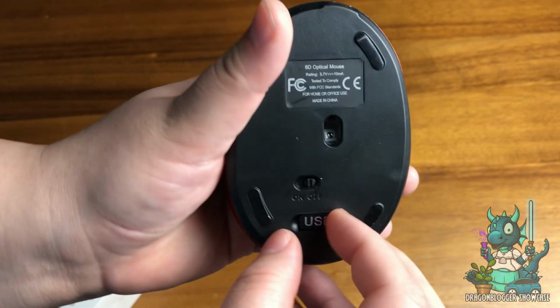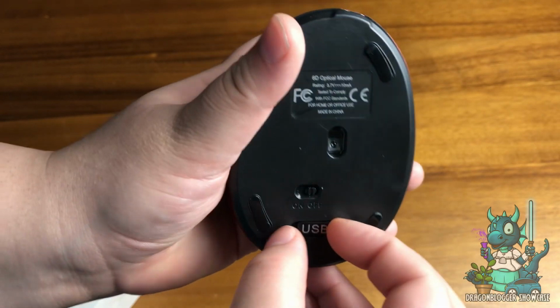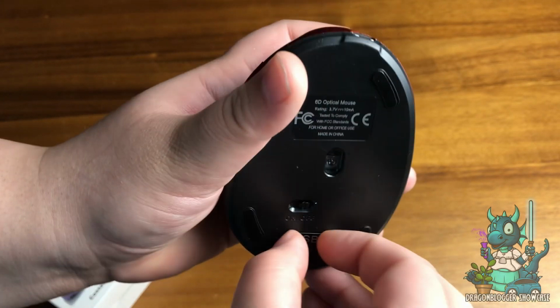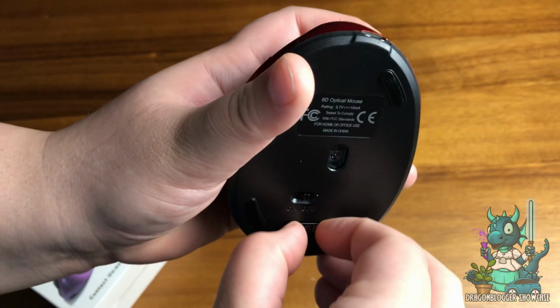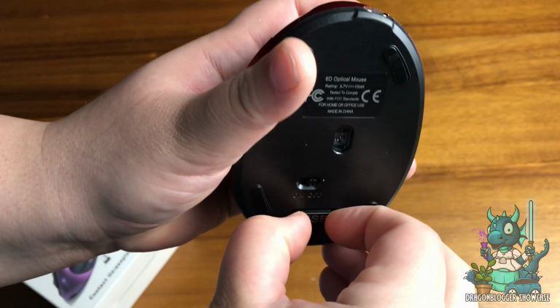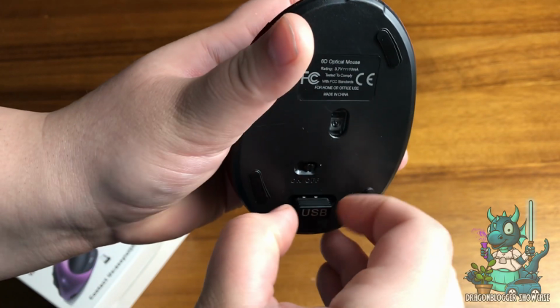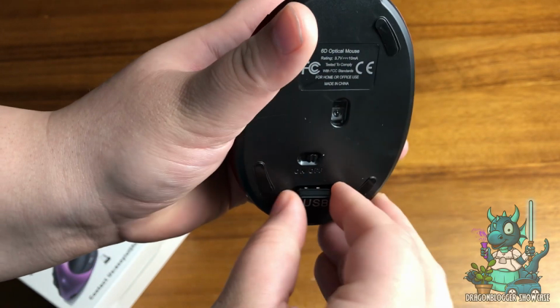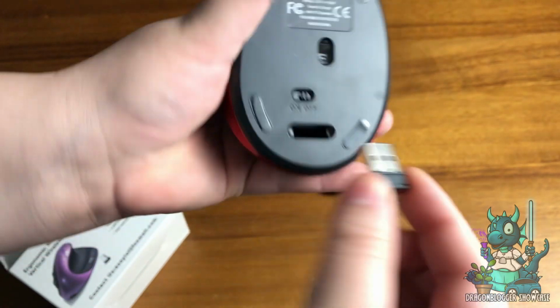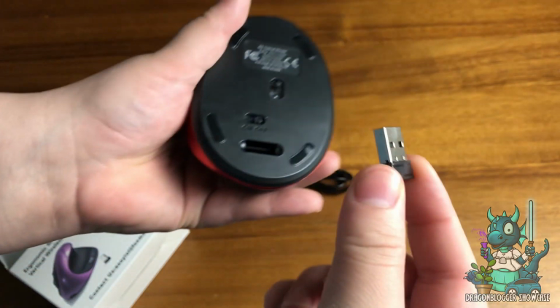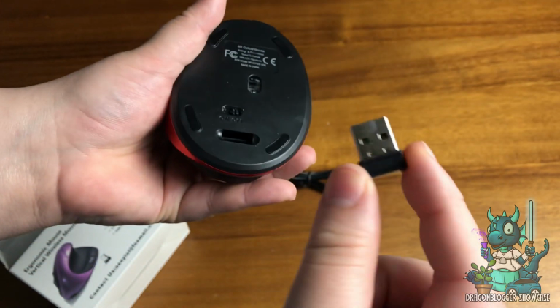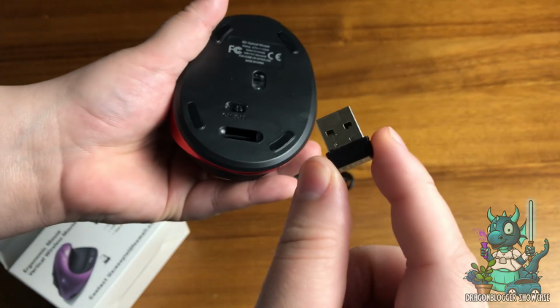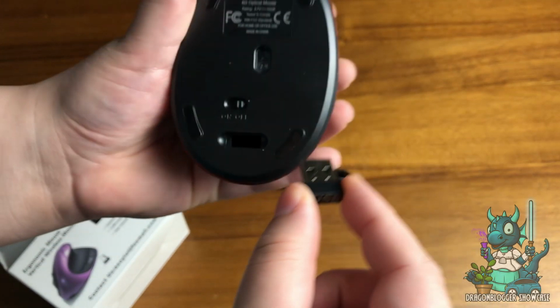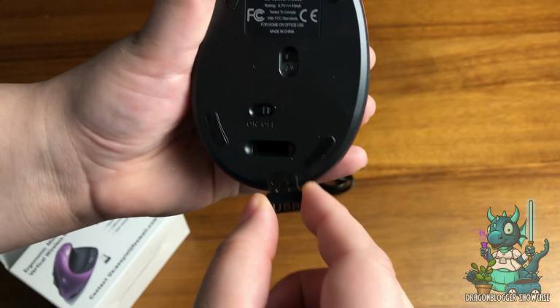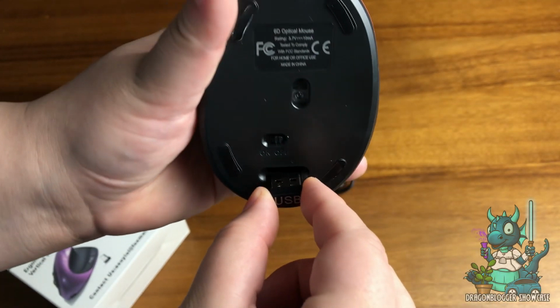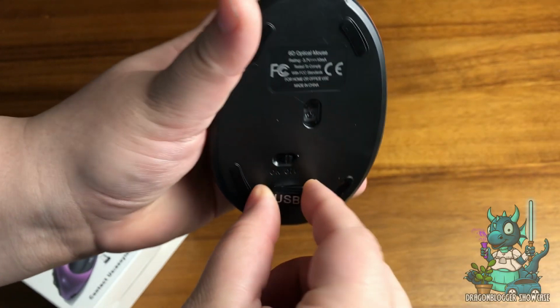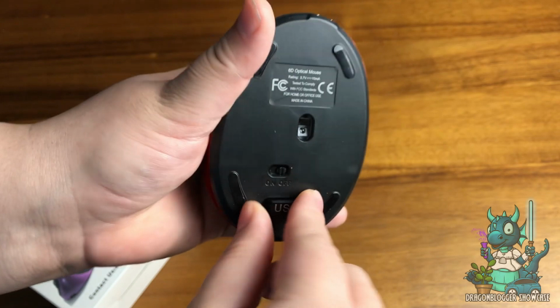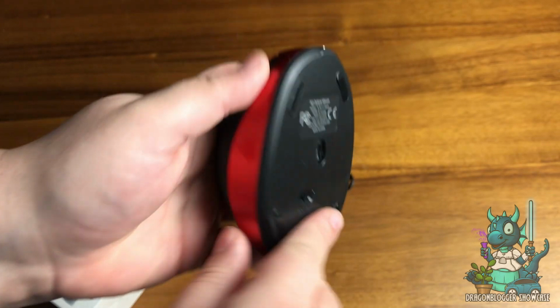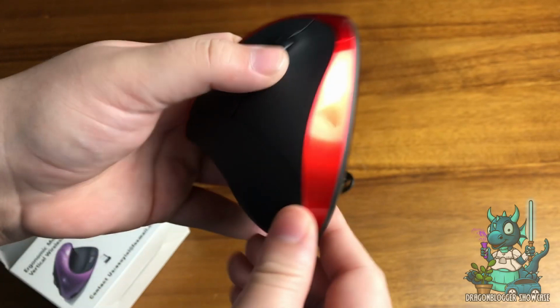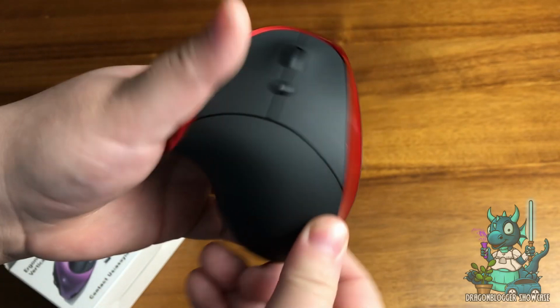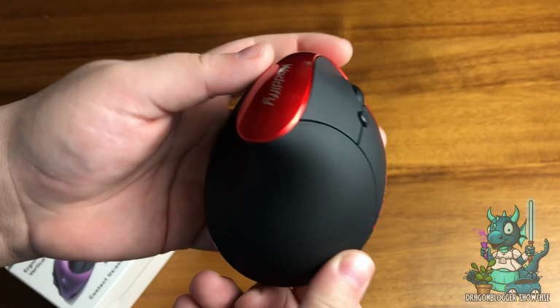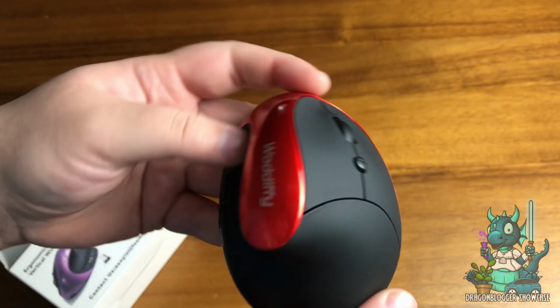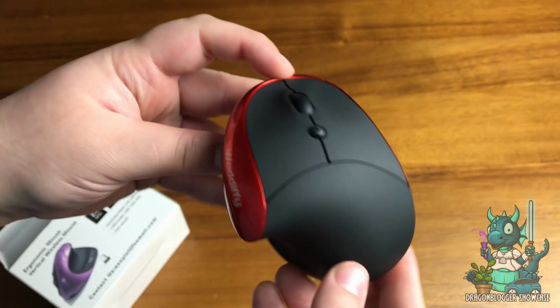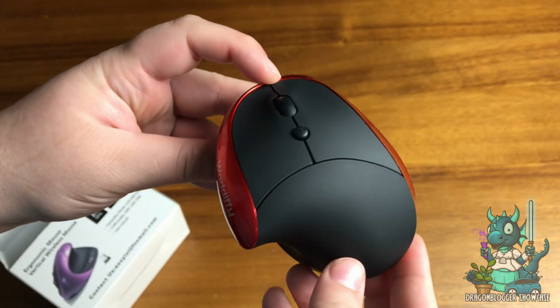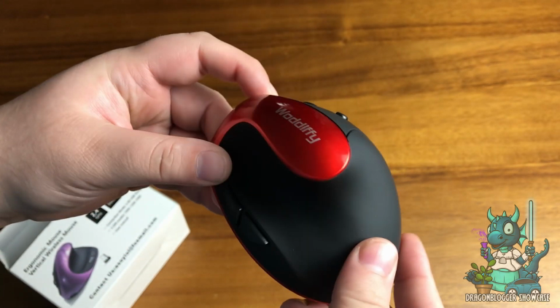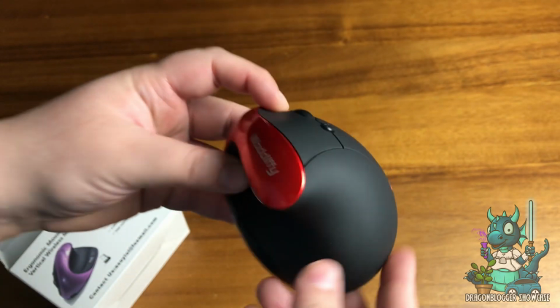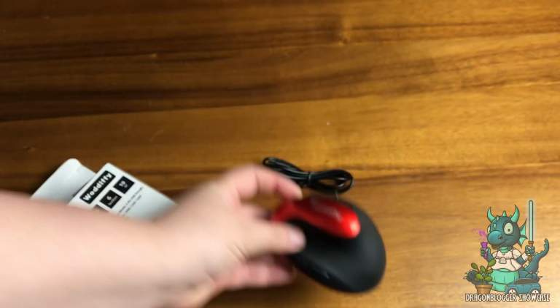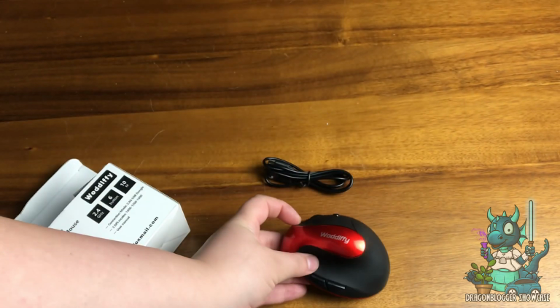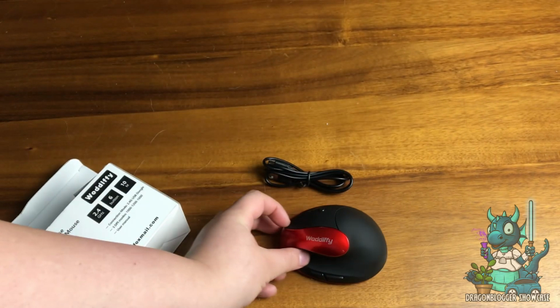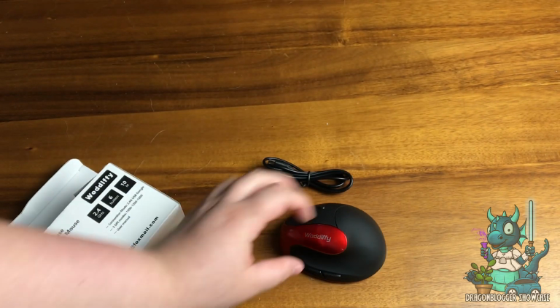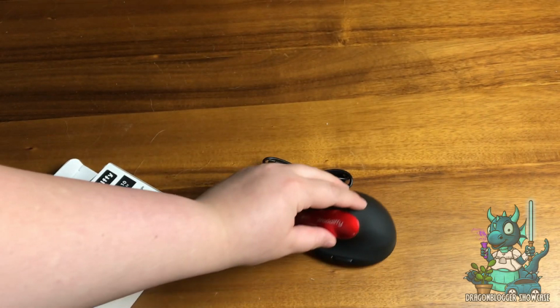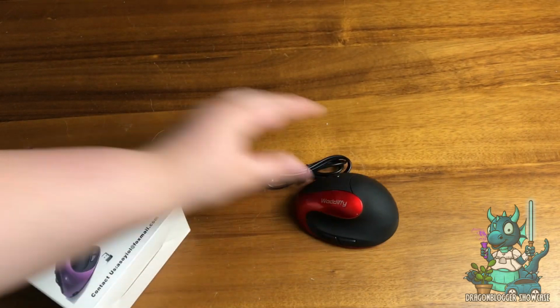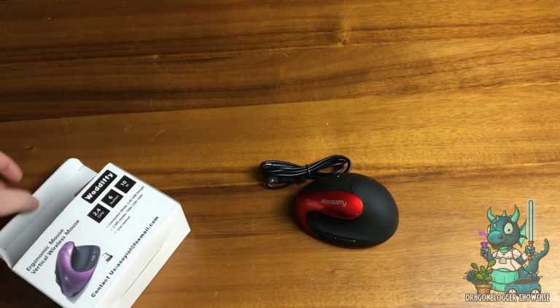The bottom has the on and off switch and it also comes with the USB dongle necessary to use it, and of course it comes with the USB-A to USB-C cord that you're going to need to actually charge the device.